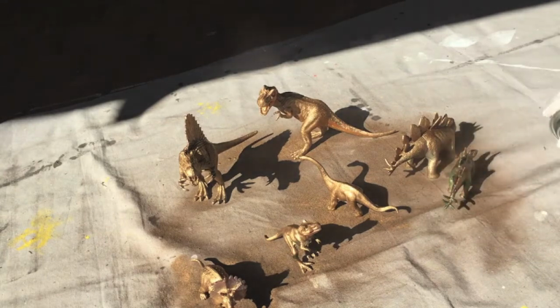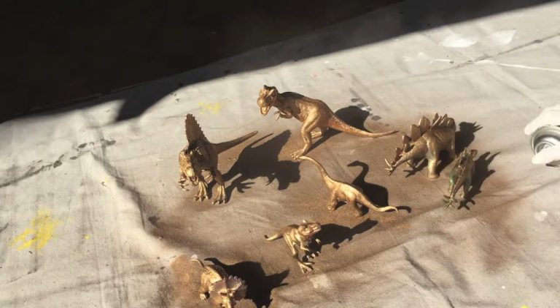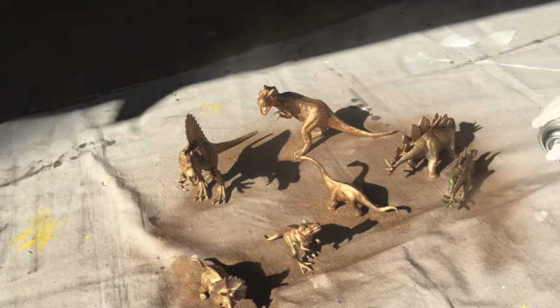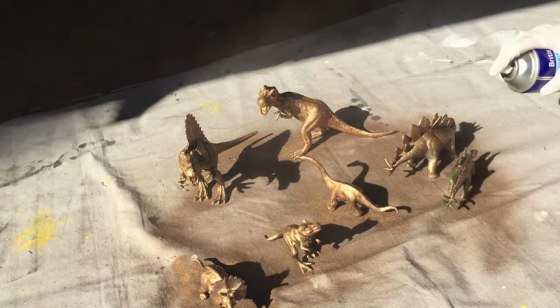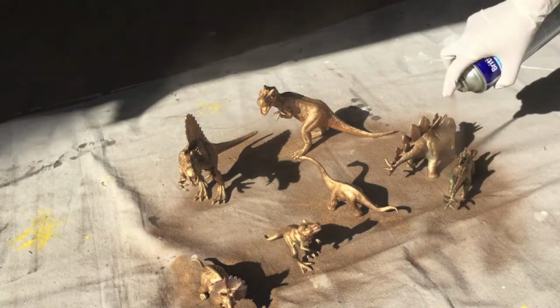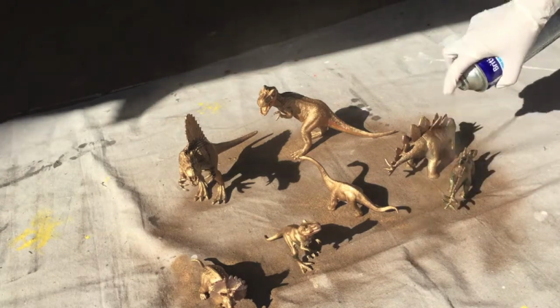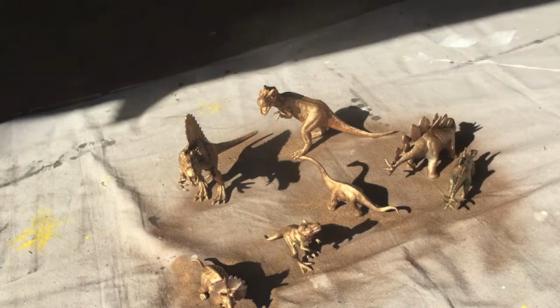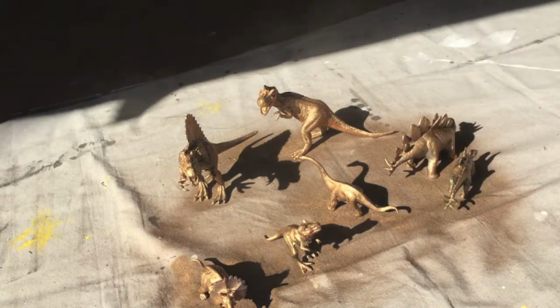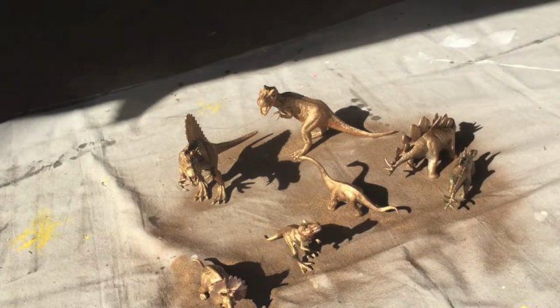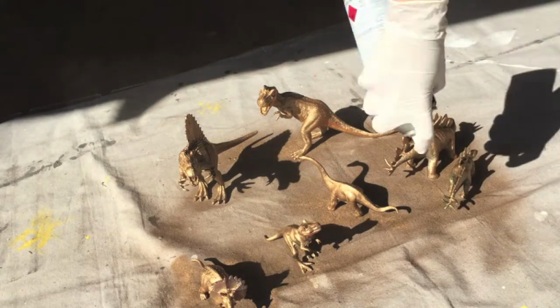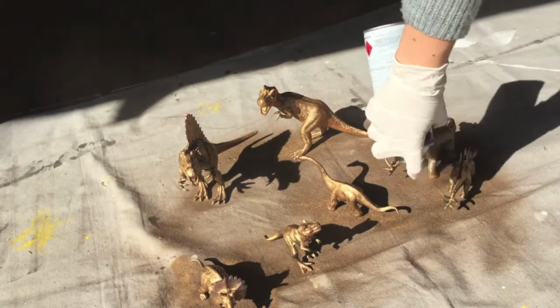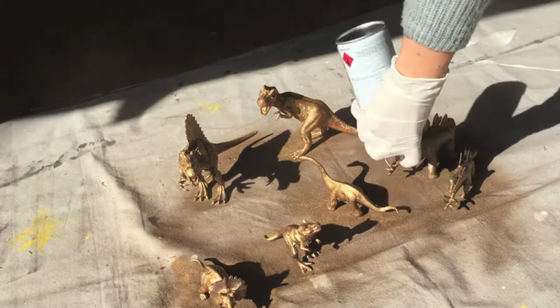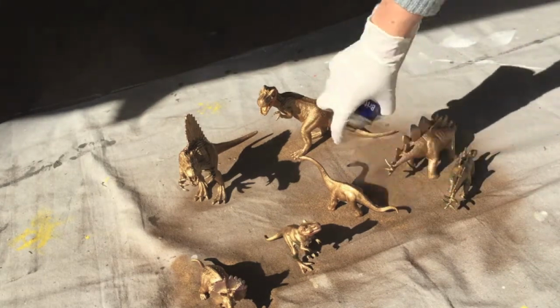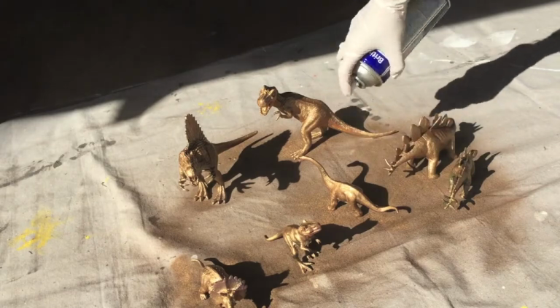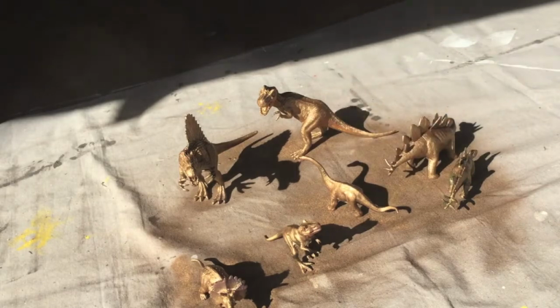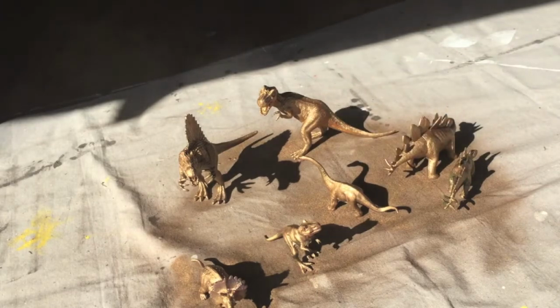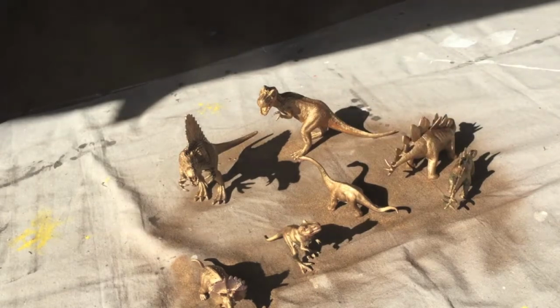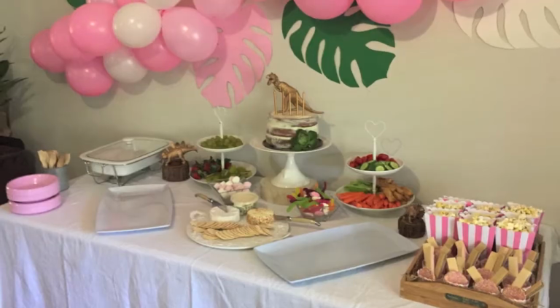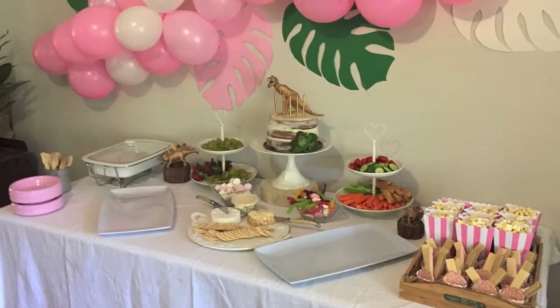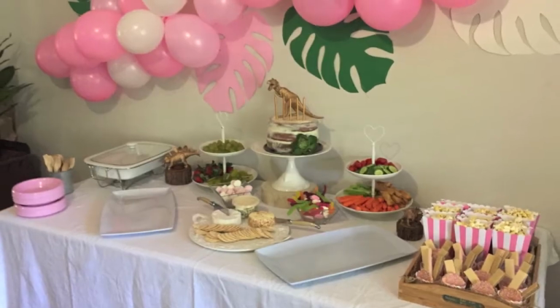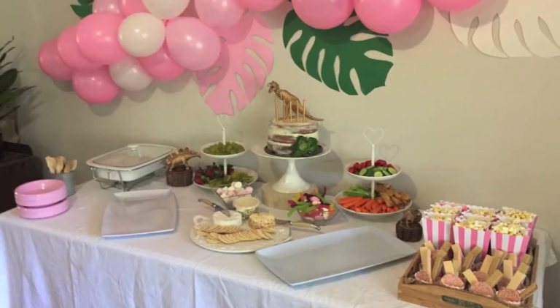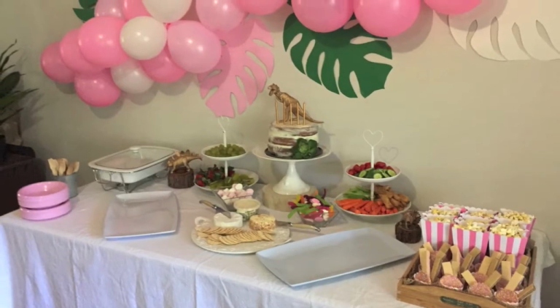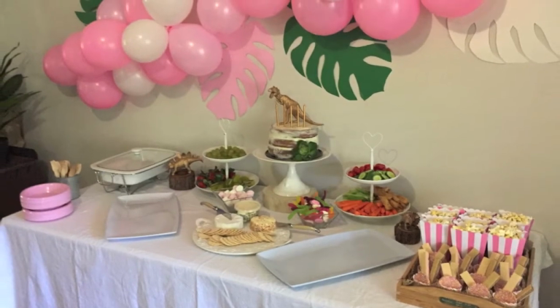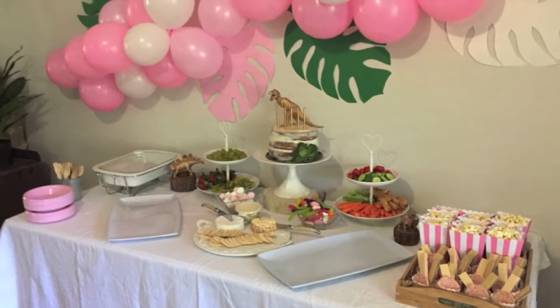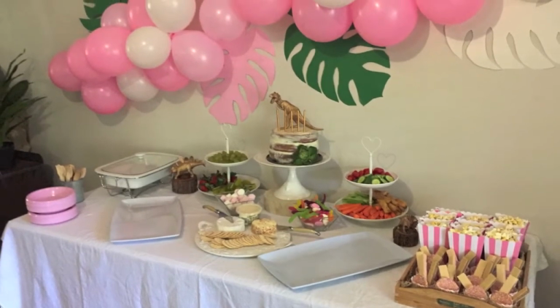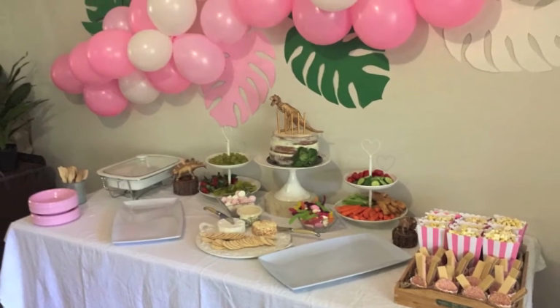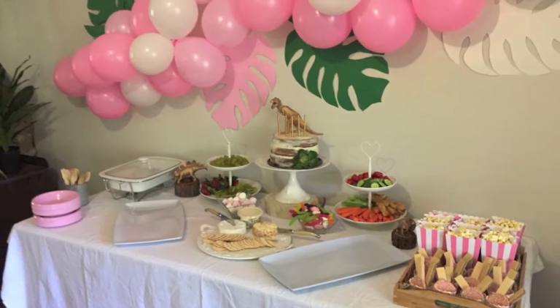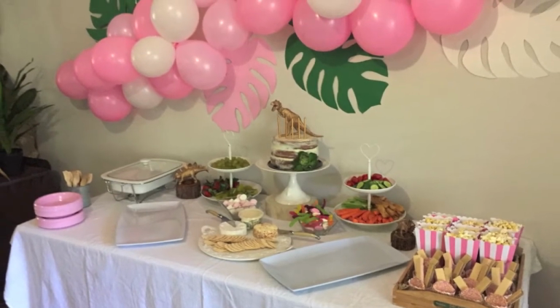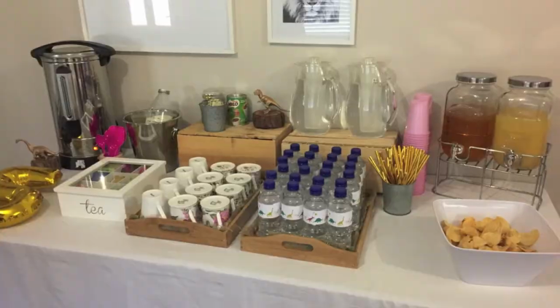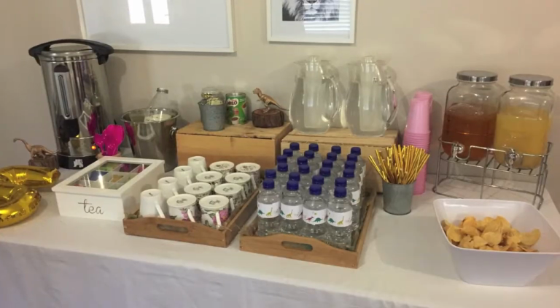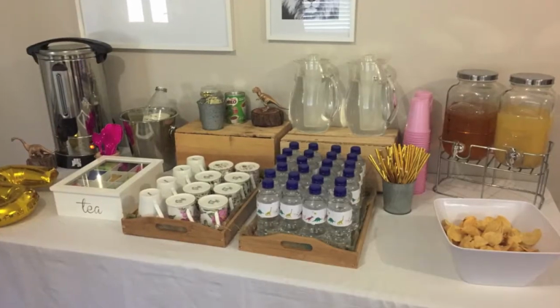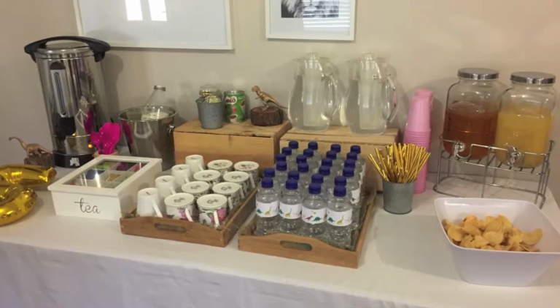Because I am a terrible vlogger, I forgot to get after photos of the dinosaurs, but I did put them on the food and drinks table, as you can hopefully see here. This did a great job of making the dinosaur theme look a little bit more girly.